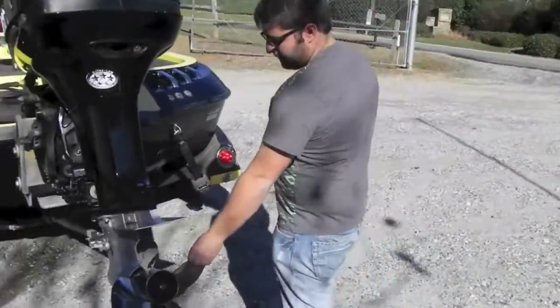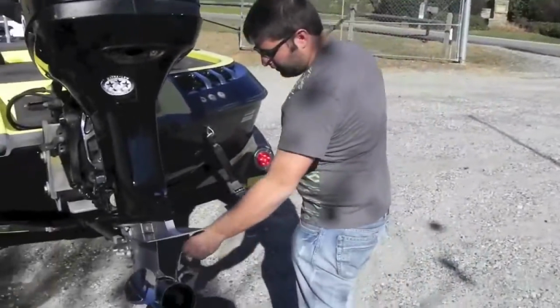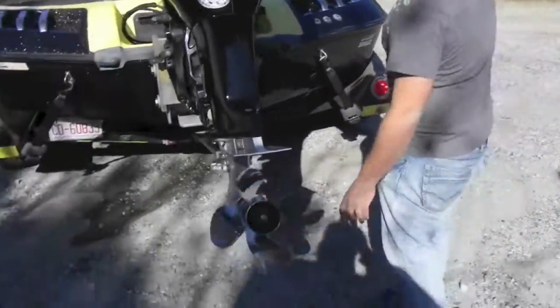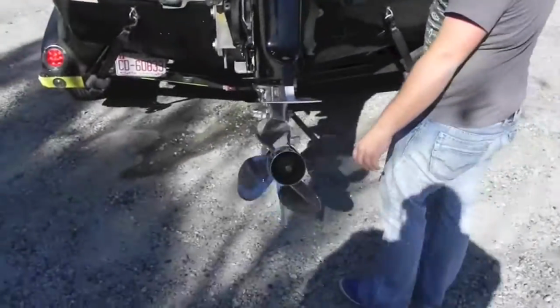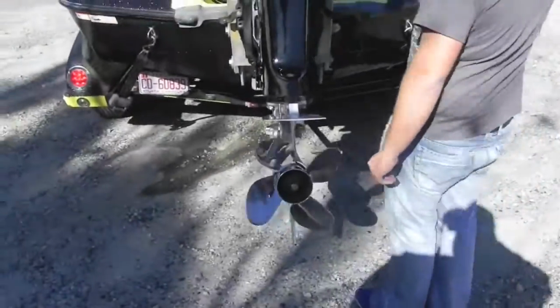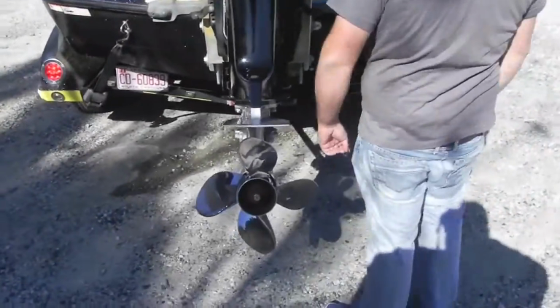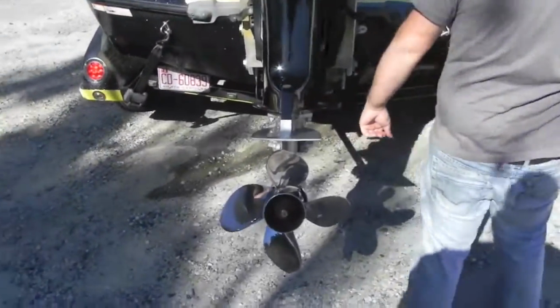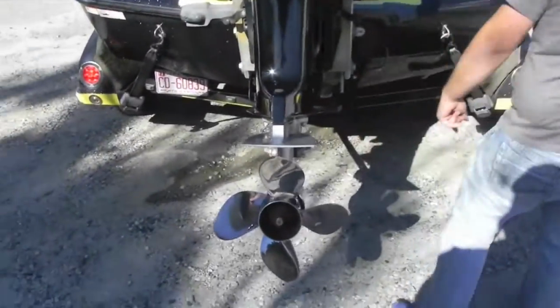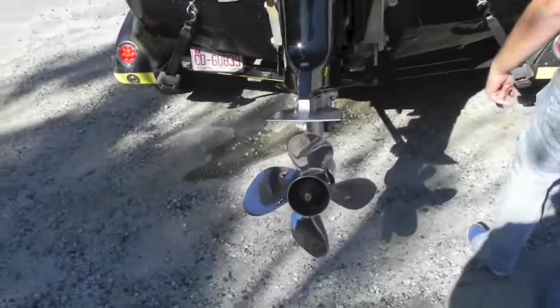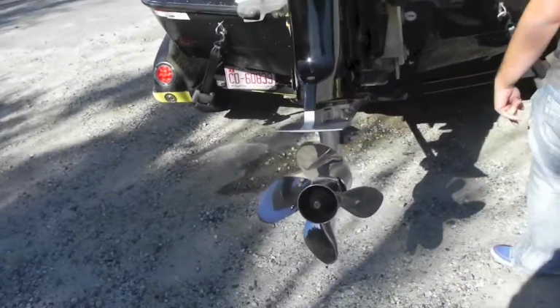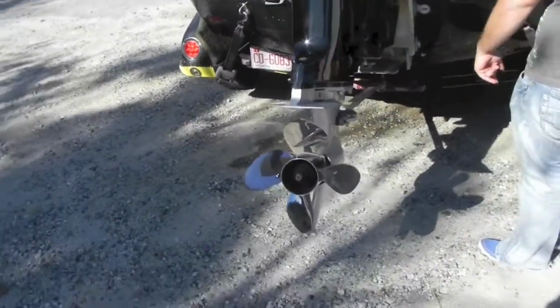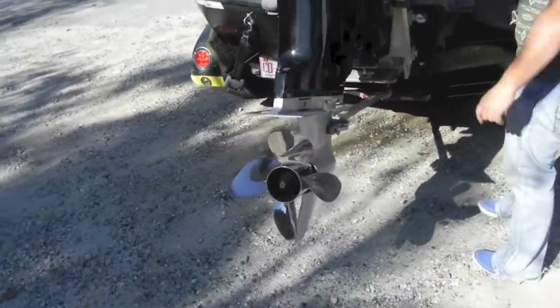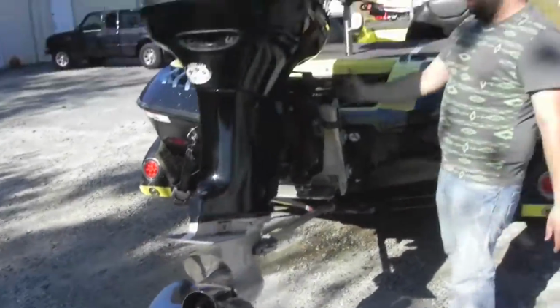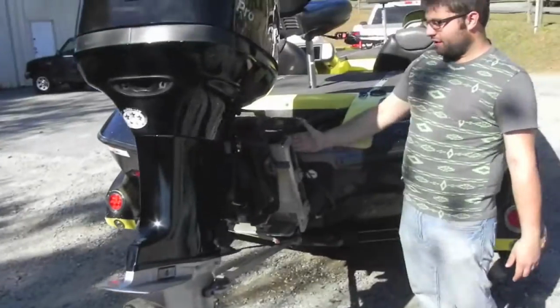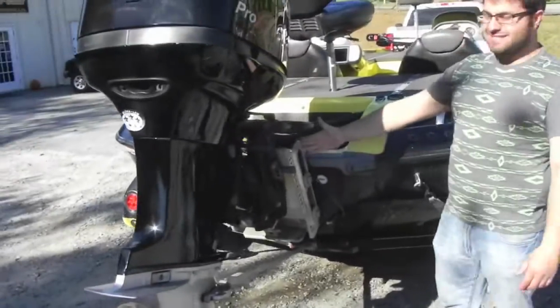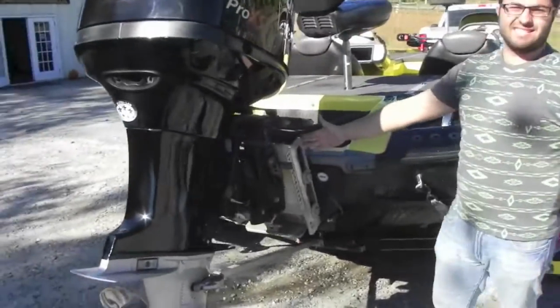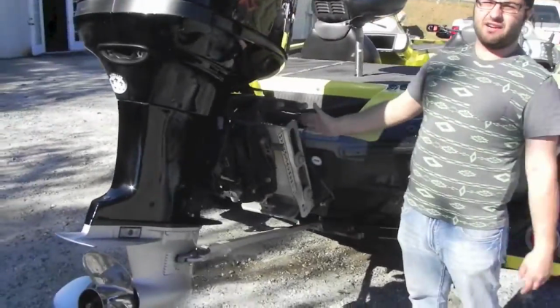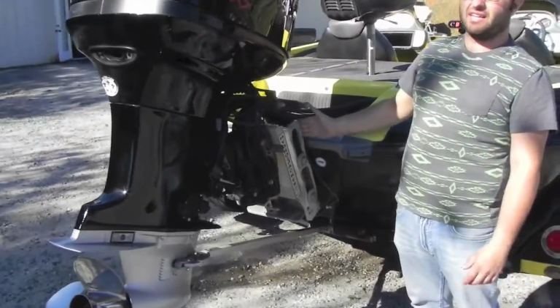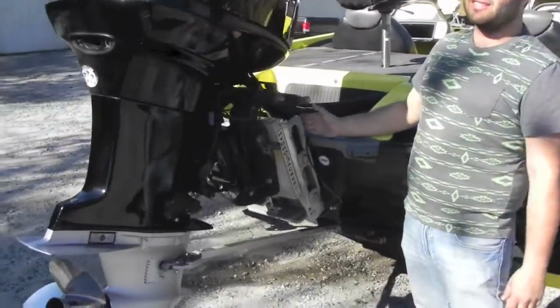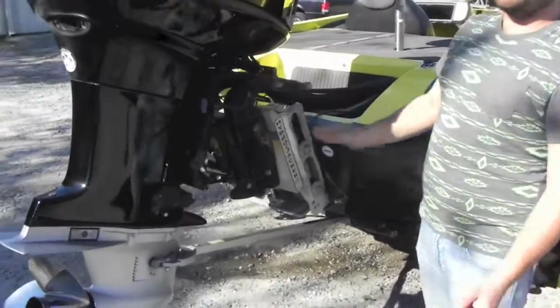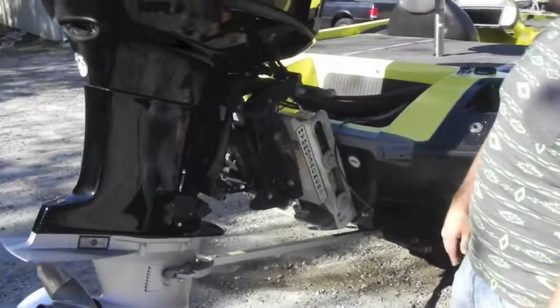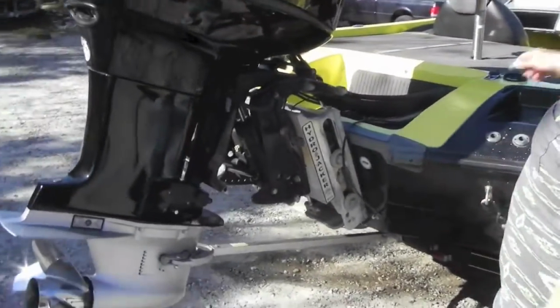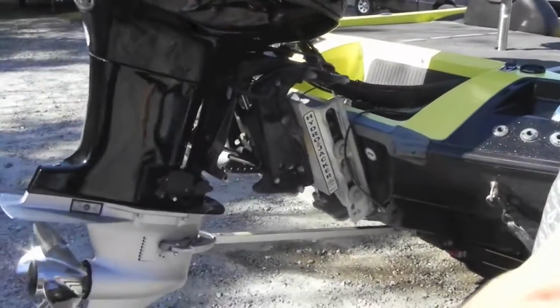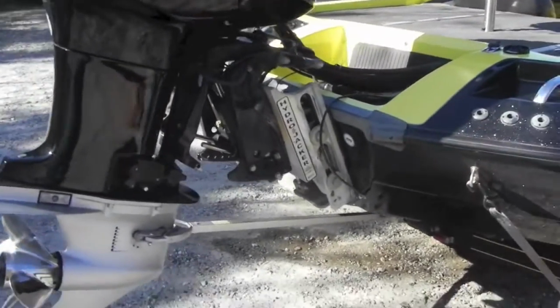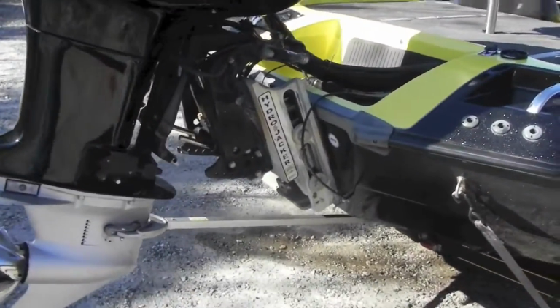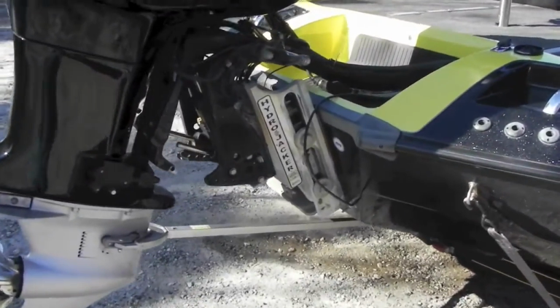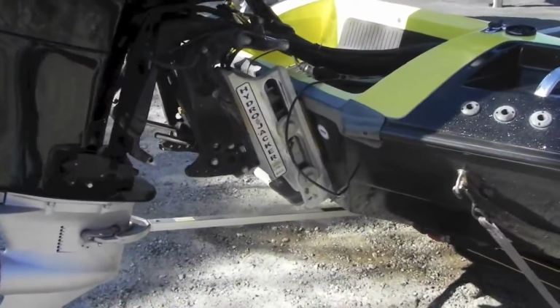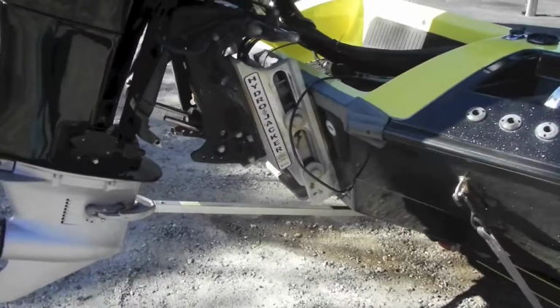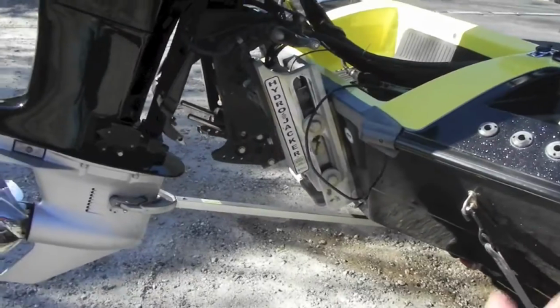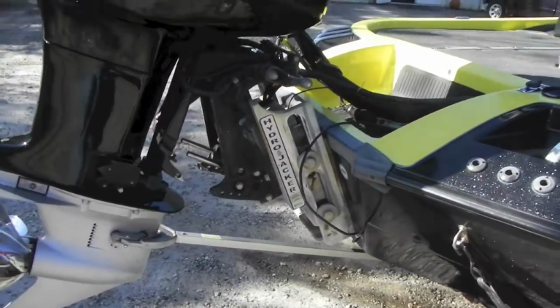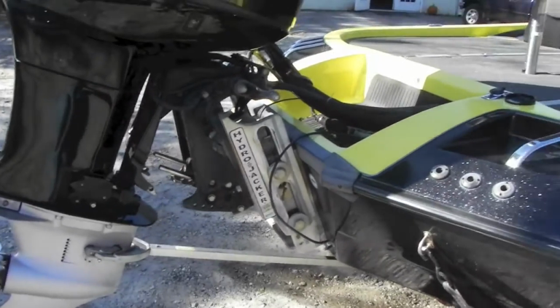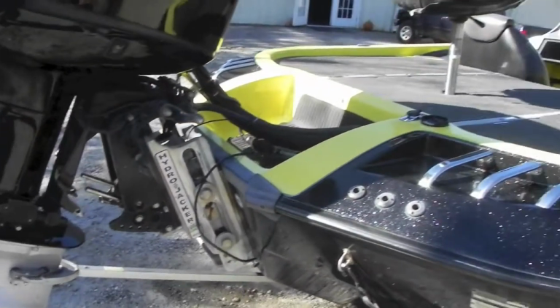You've got your four-blade Powertech prop, which will launch out of the hole. You have a six-inch offset hydraulic jack plate. There's a lever on the side of the steering wheel, which I'm sure if you're a bass fisherman, you'll understand.